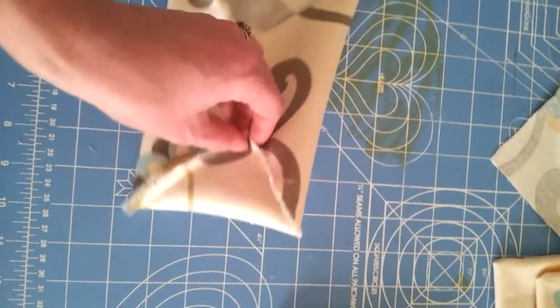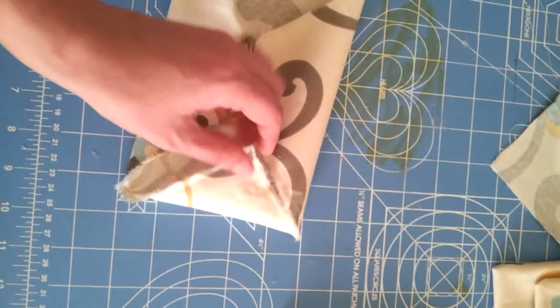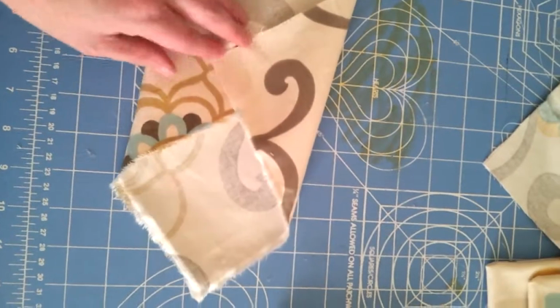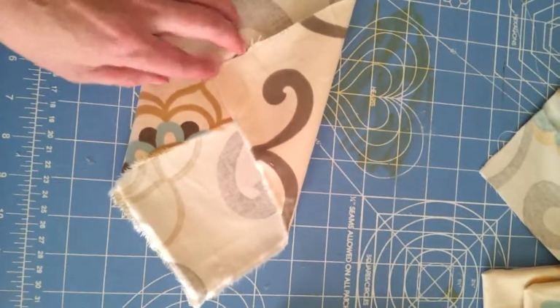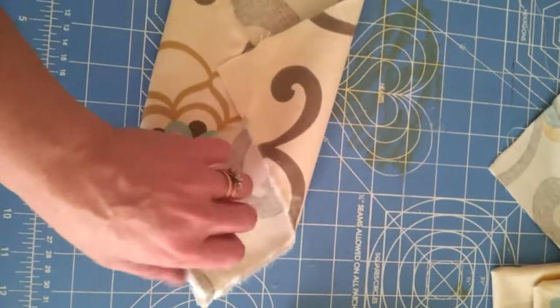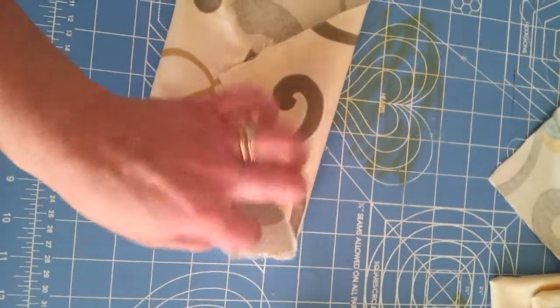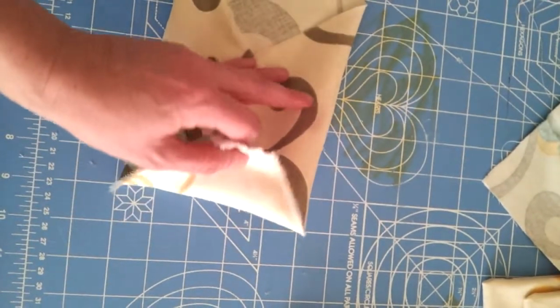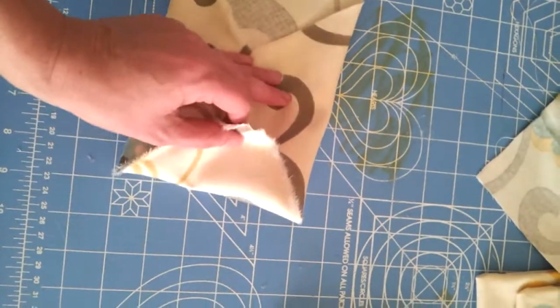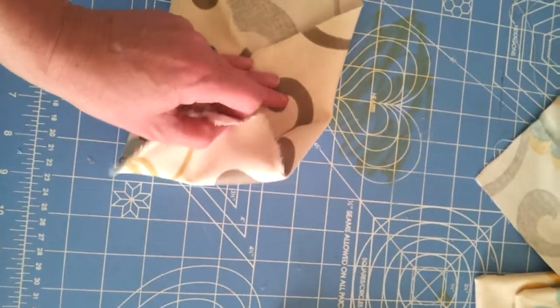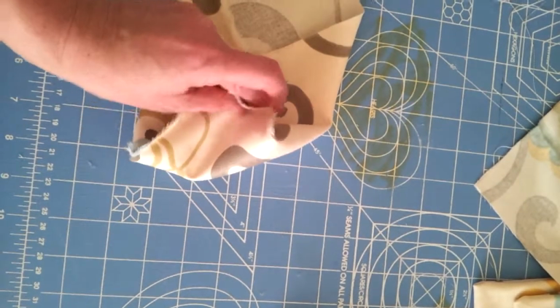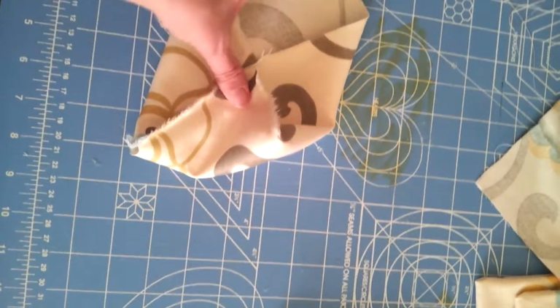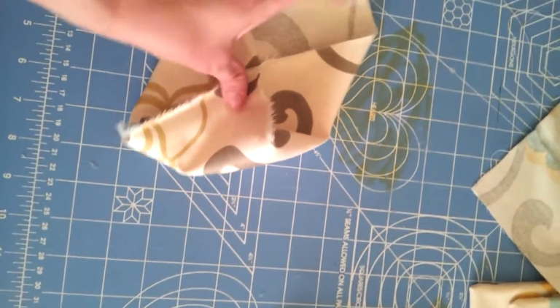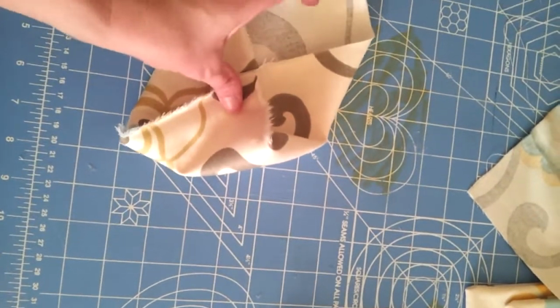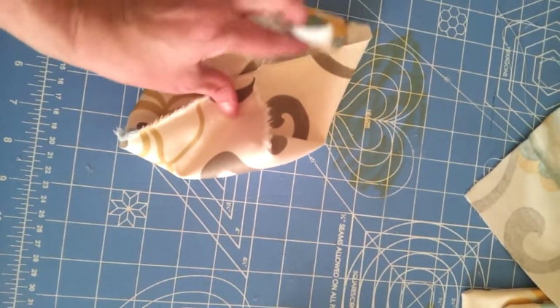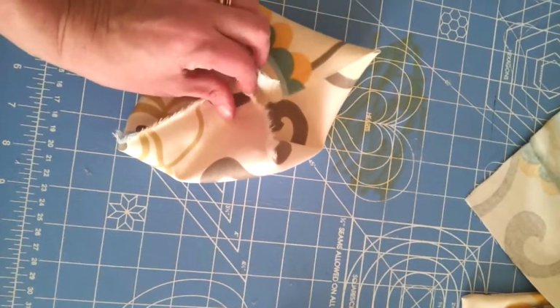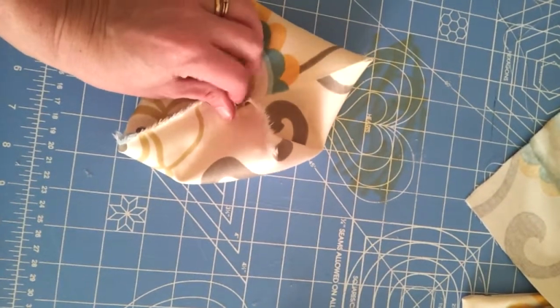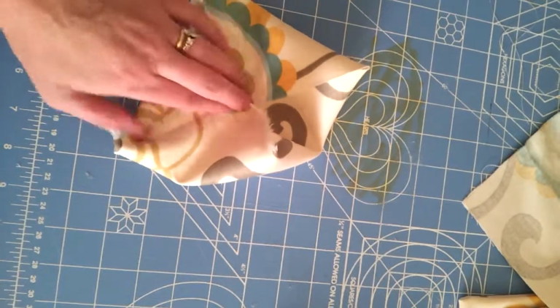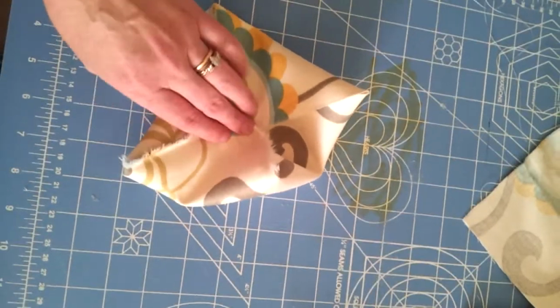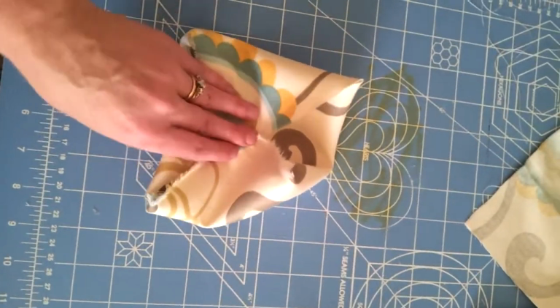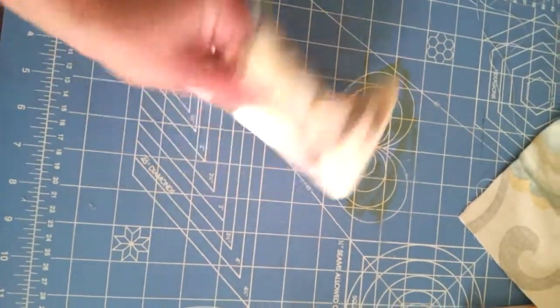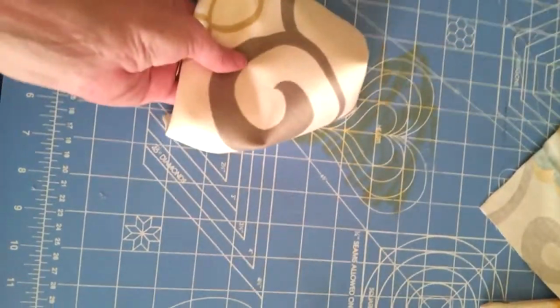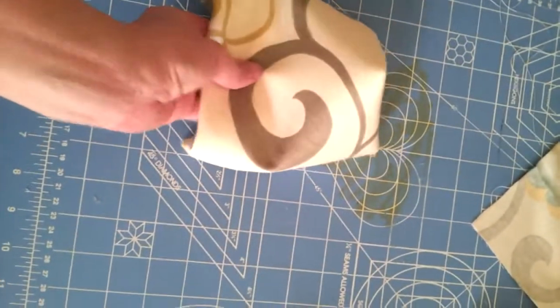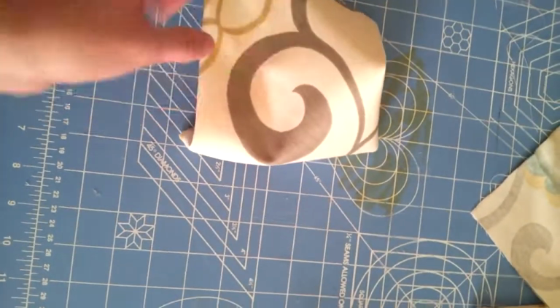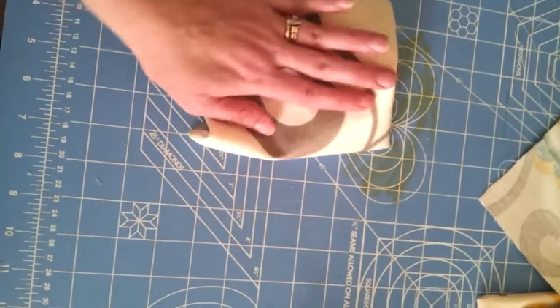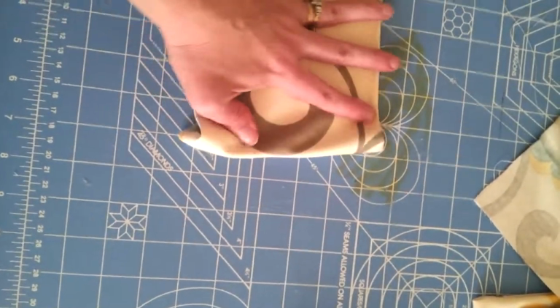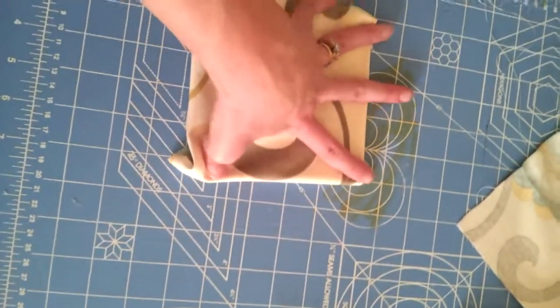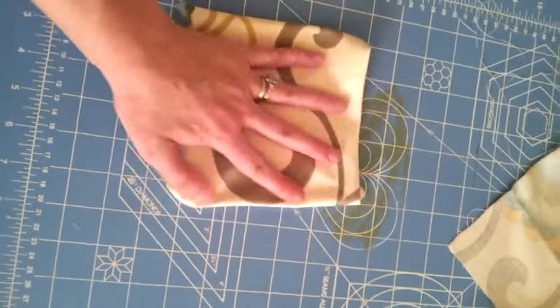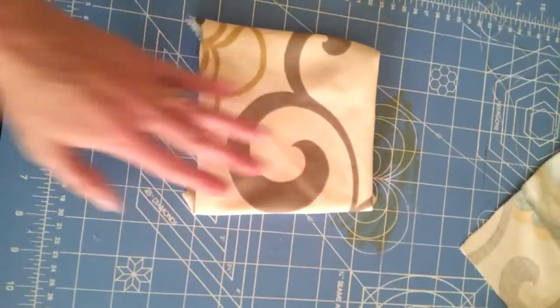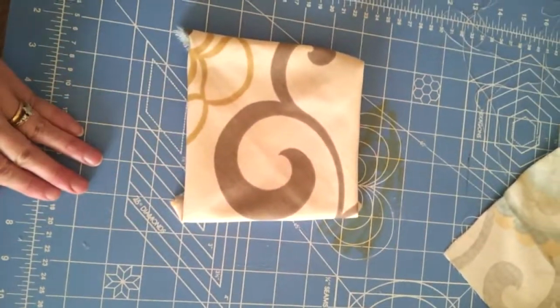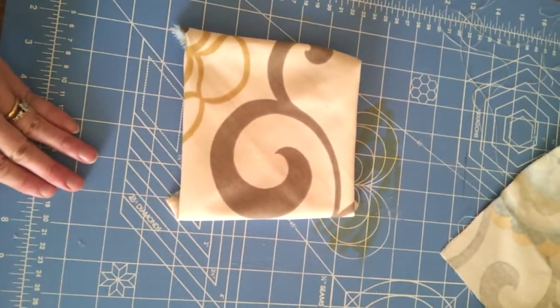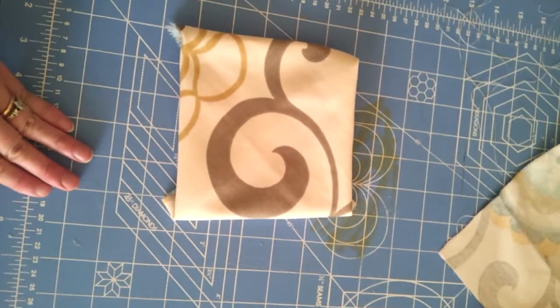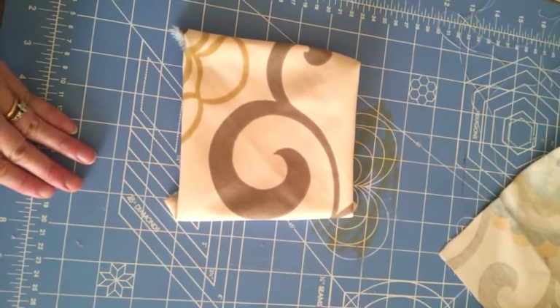Pull that side down, then pull the other side in, and it would just velcro together — just a simple wrap.